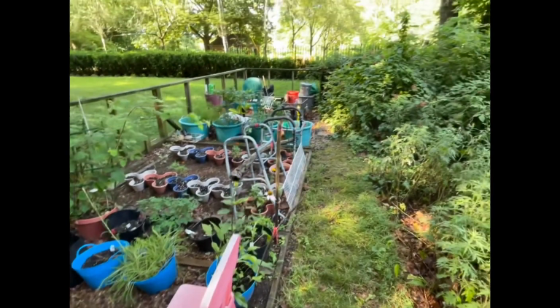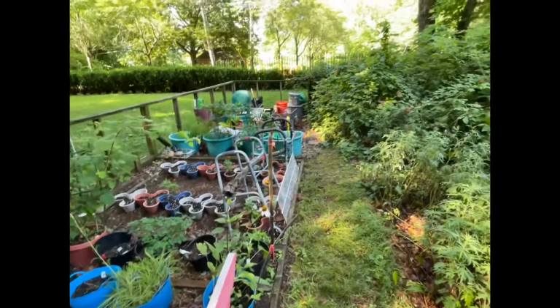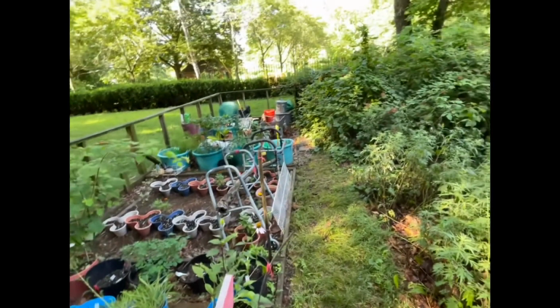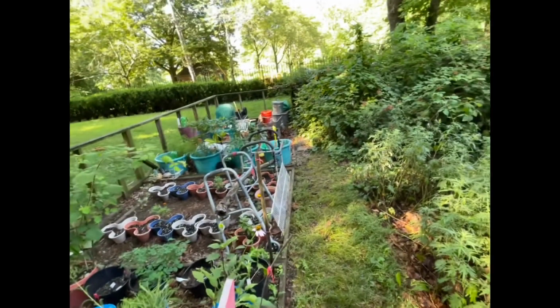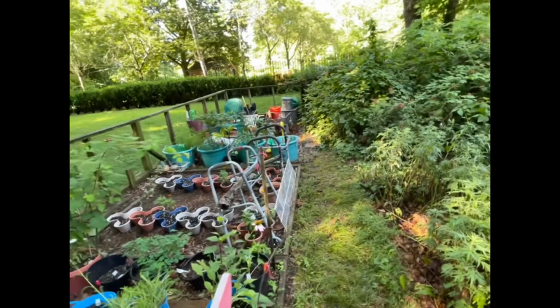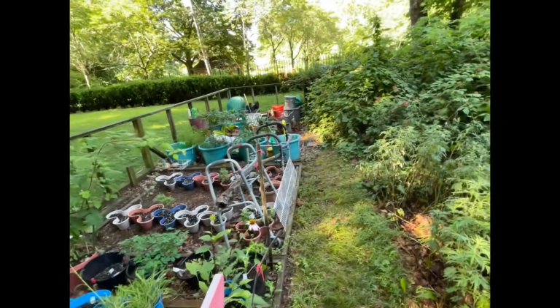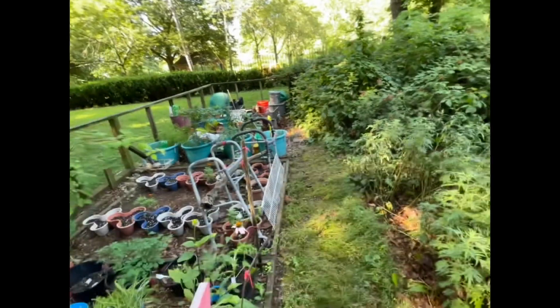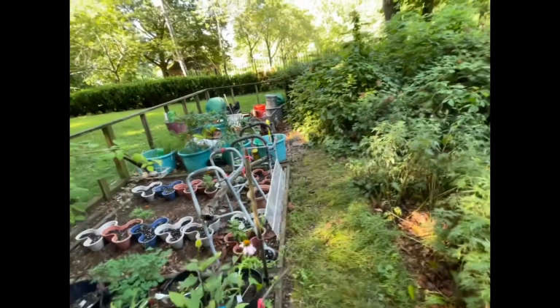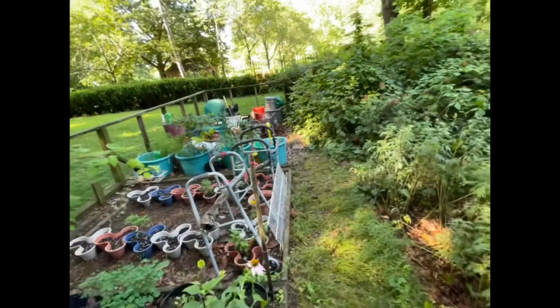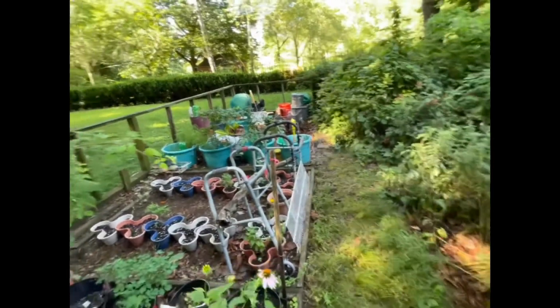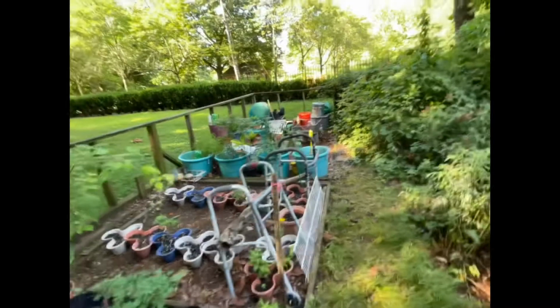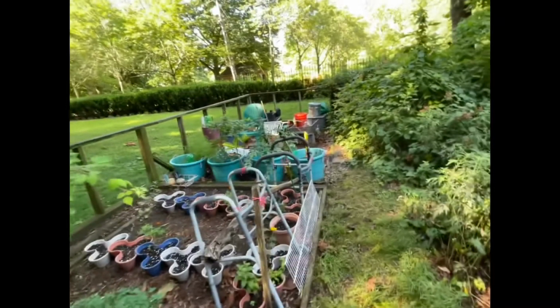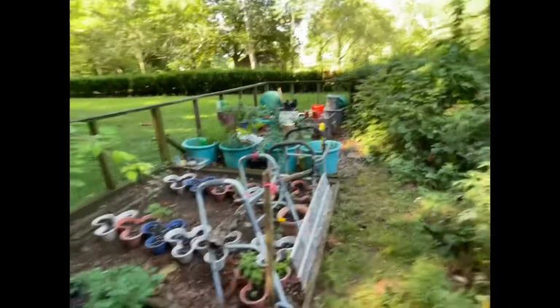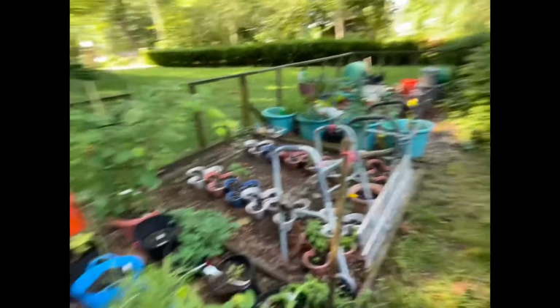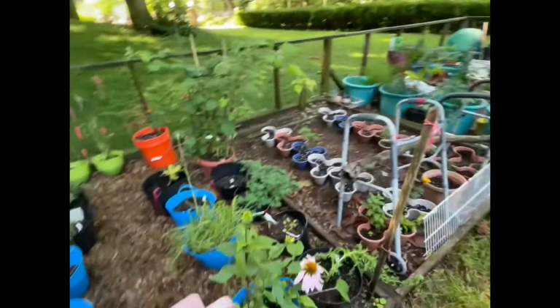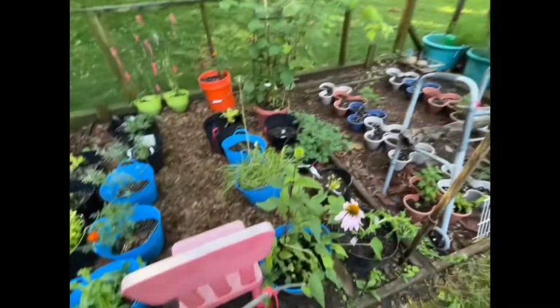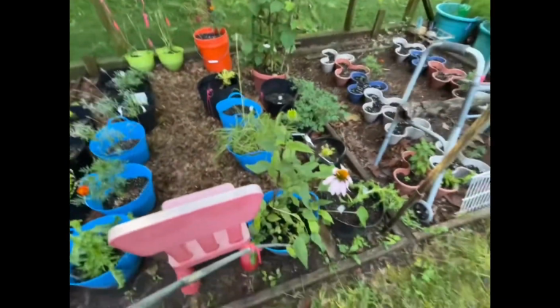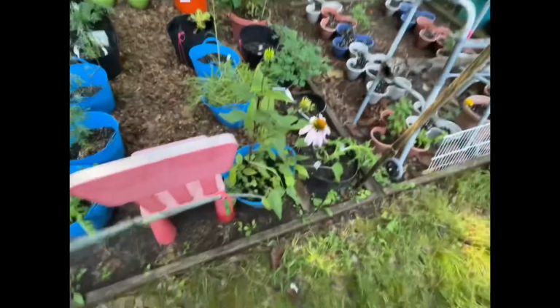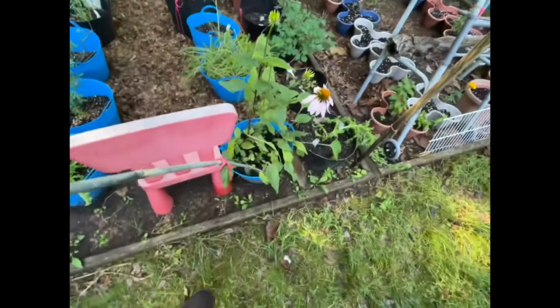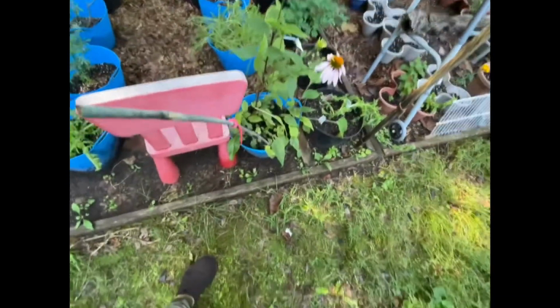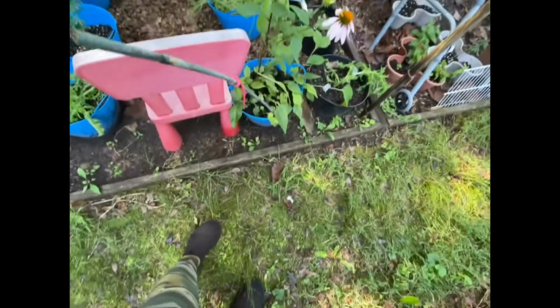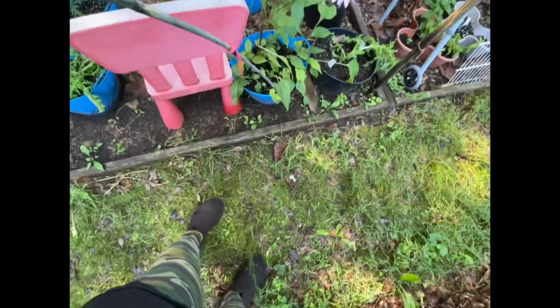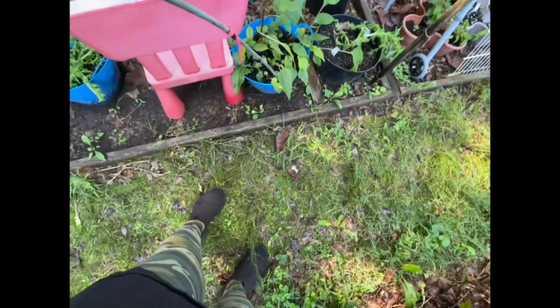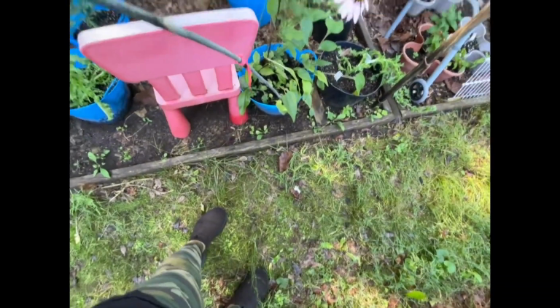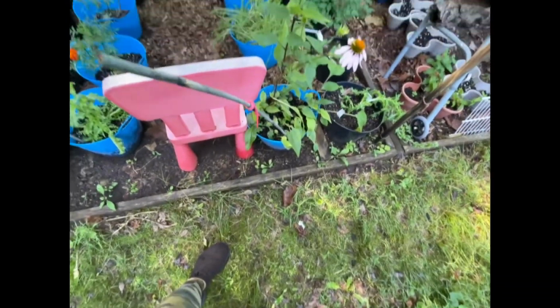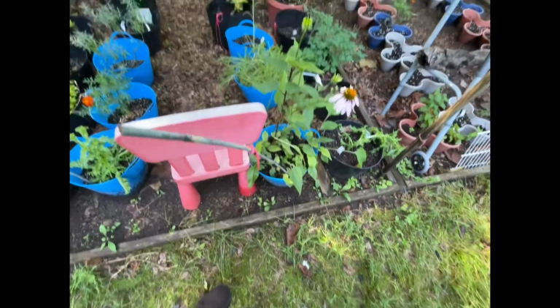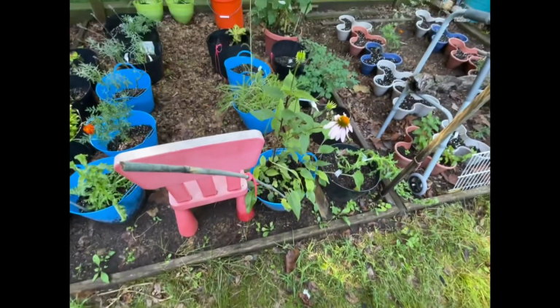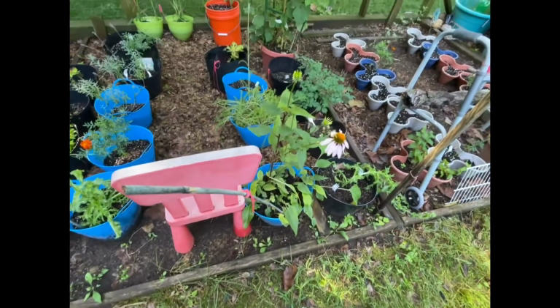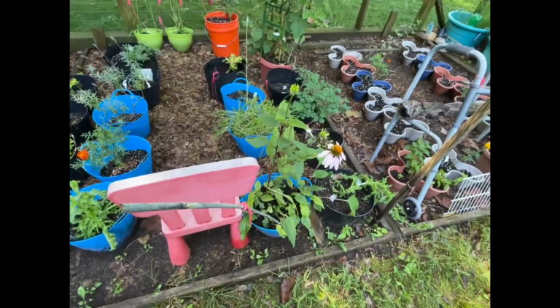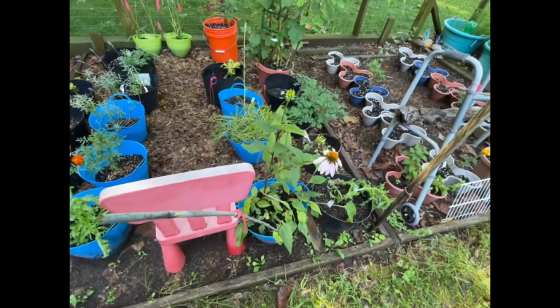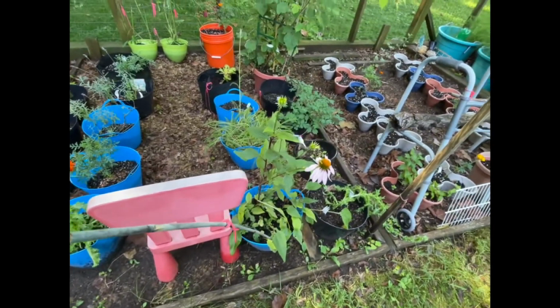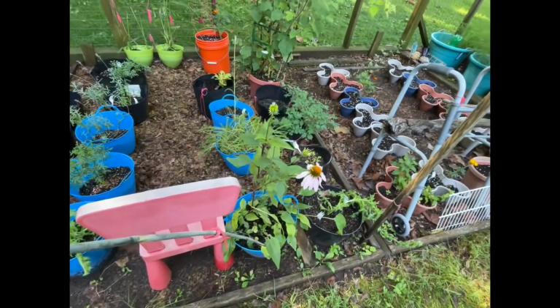And all the way back there — look at the coneflower, it really liked all the rain last night.